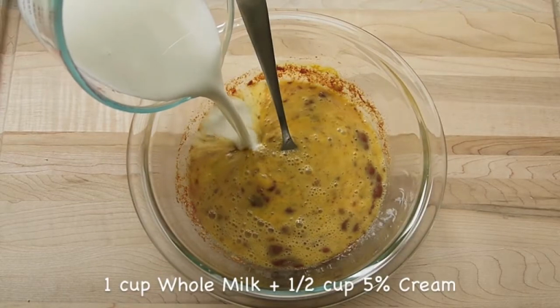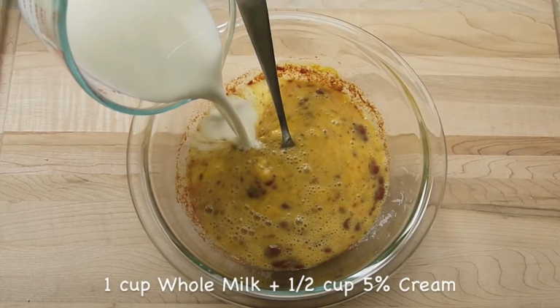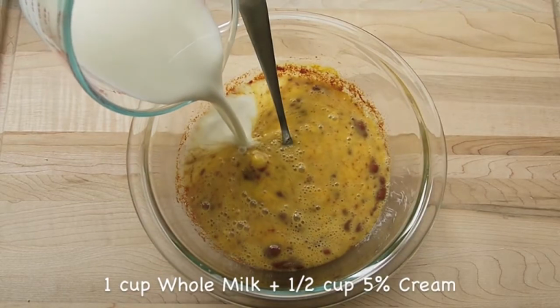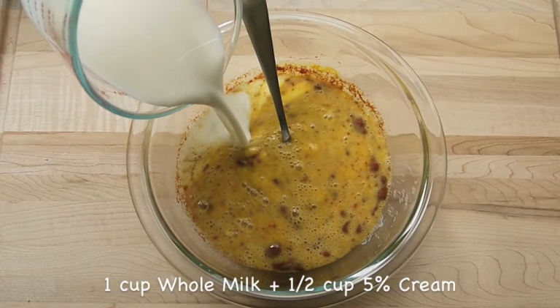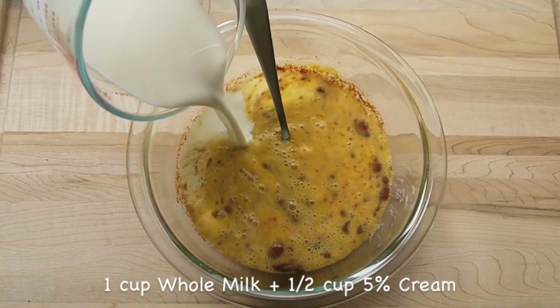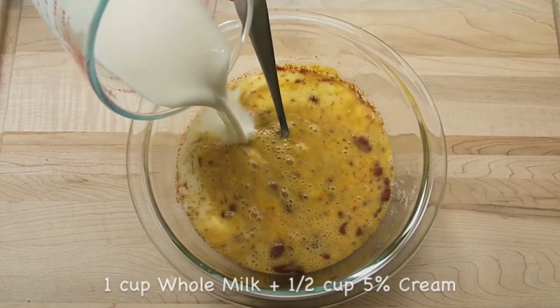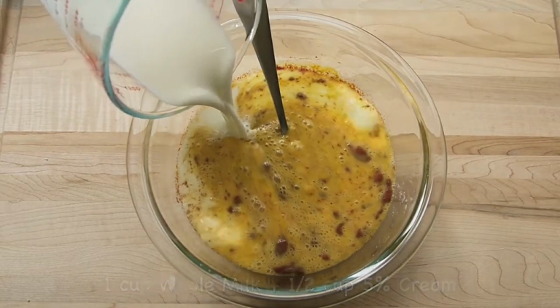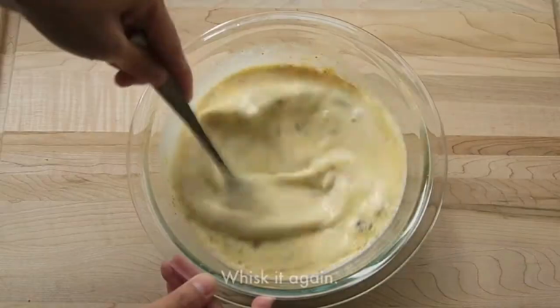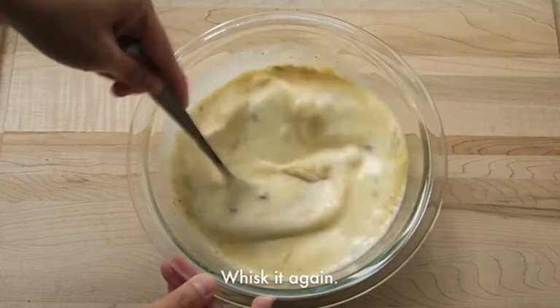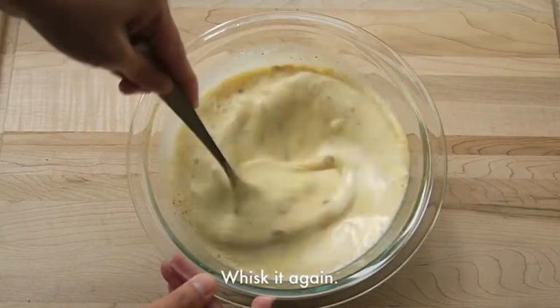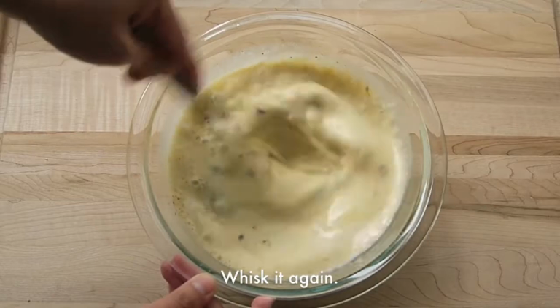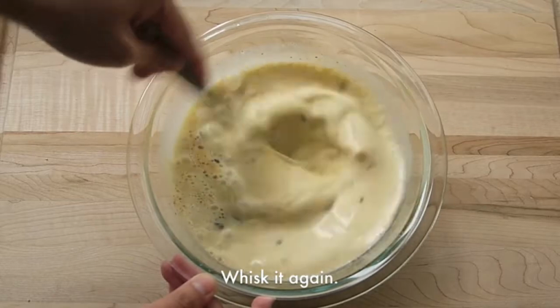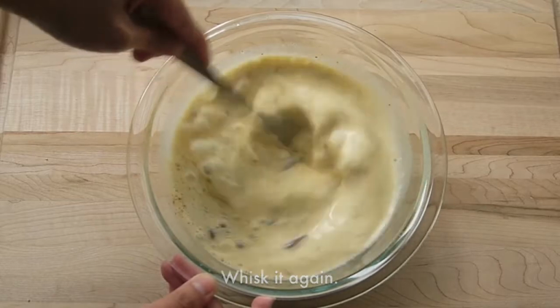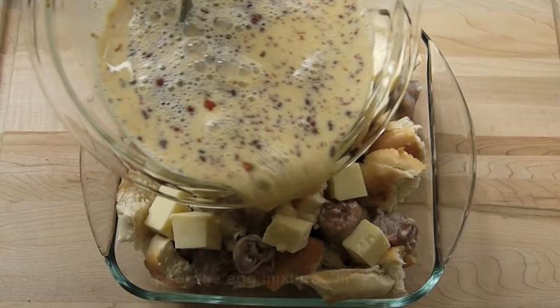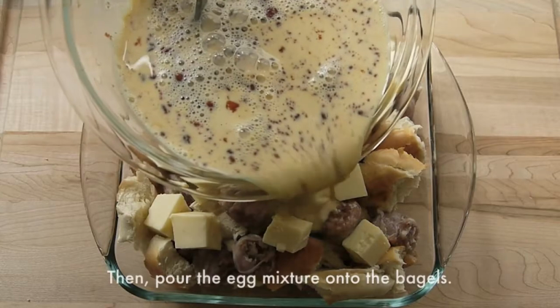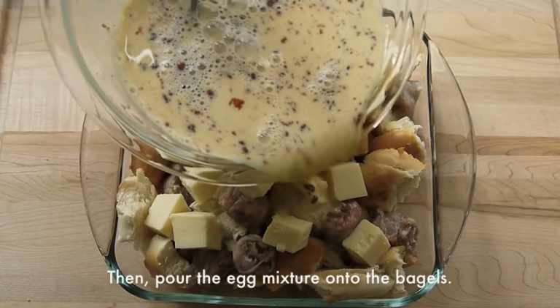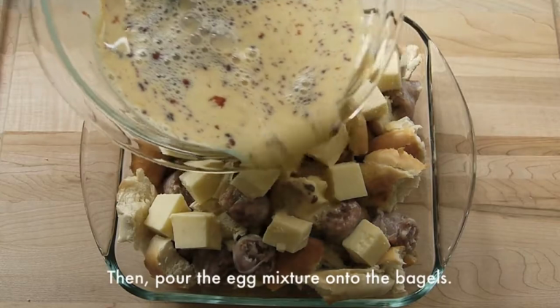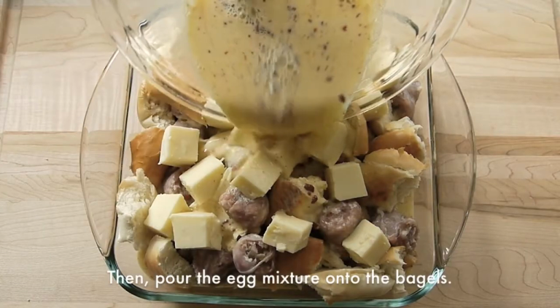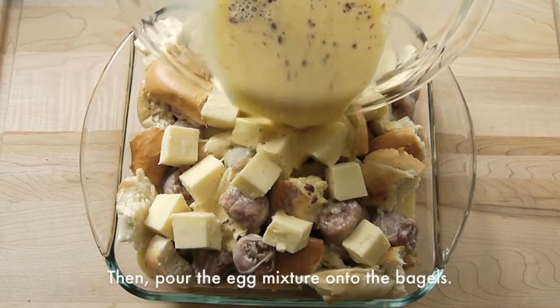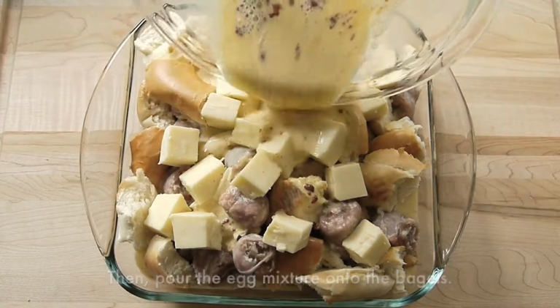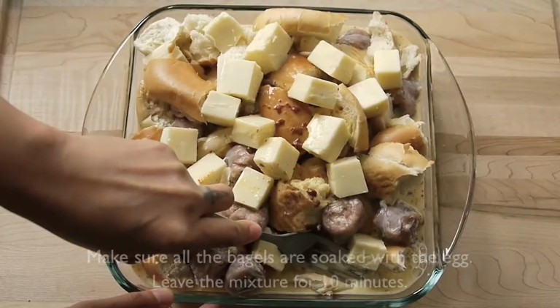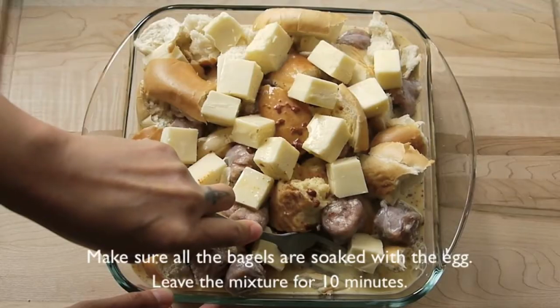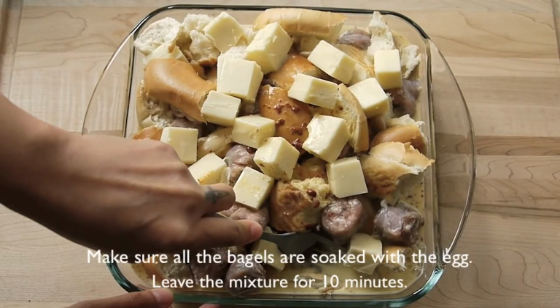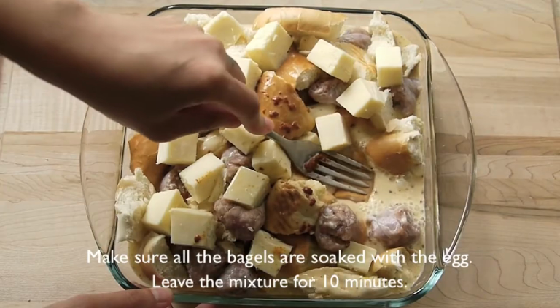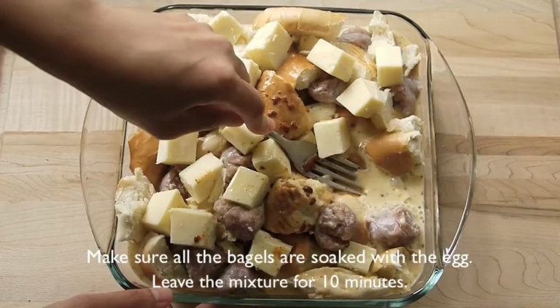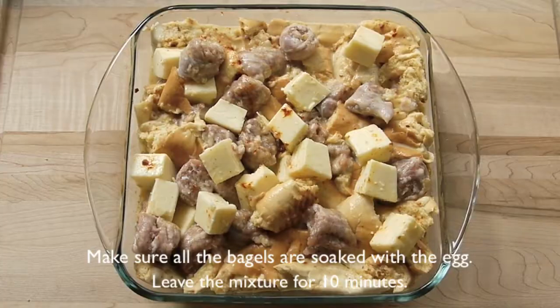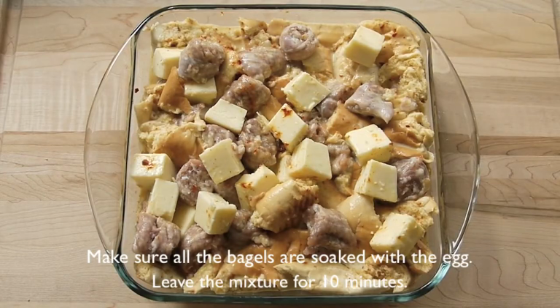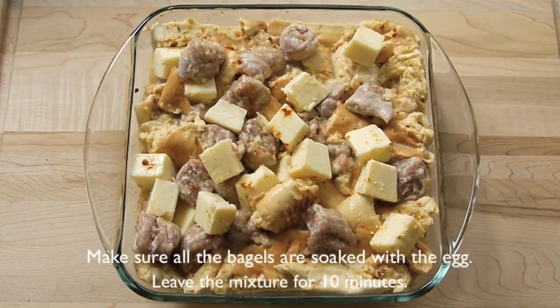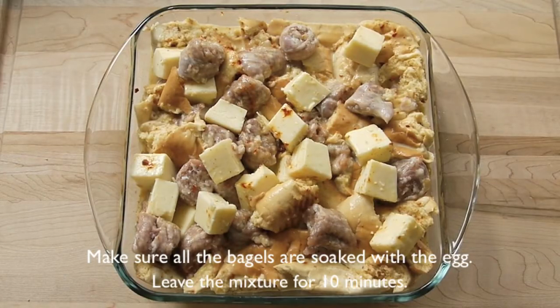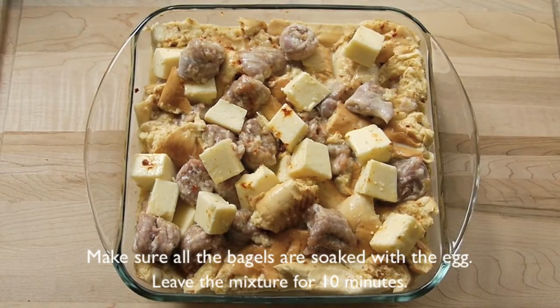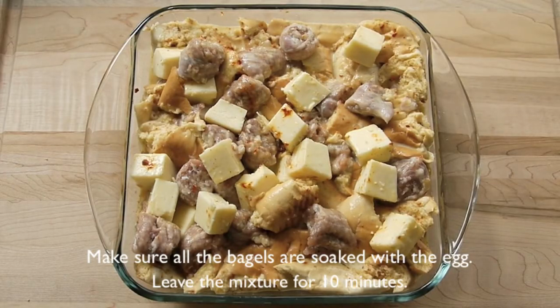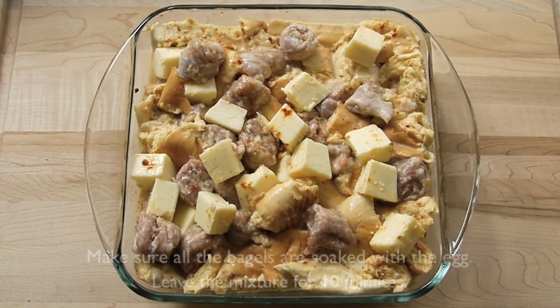Add a cup of whole milk and half cup of 5% cream, whisk it together again. And then pour the mixture onto the bagel. Make sure all the bagels are well soaked with the egg mixture.